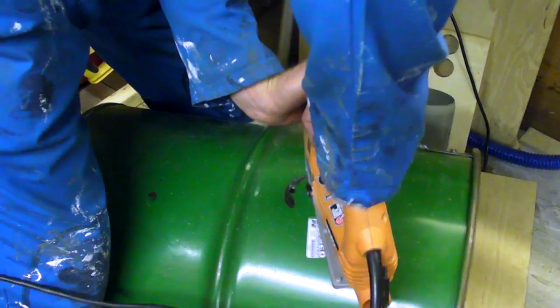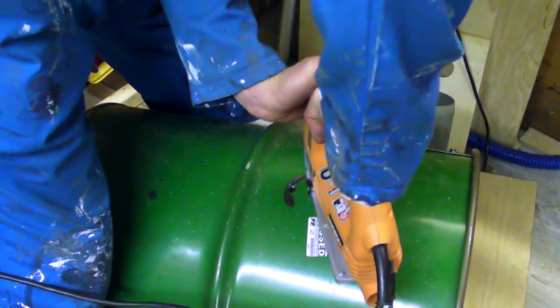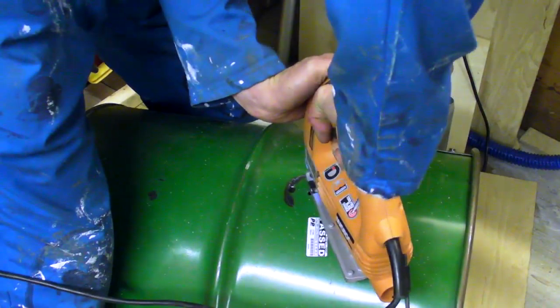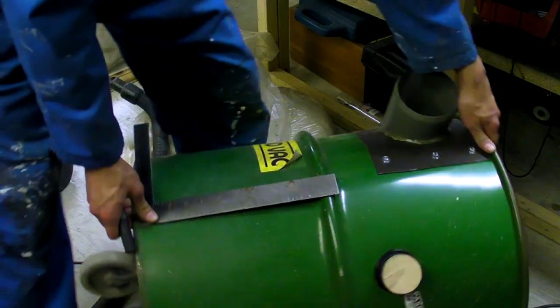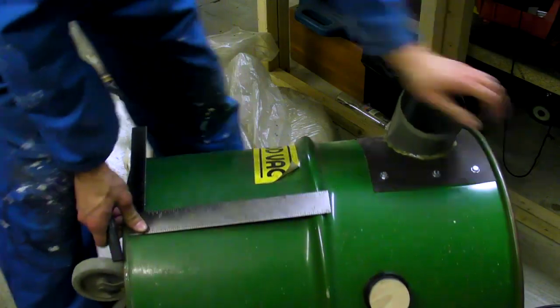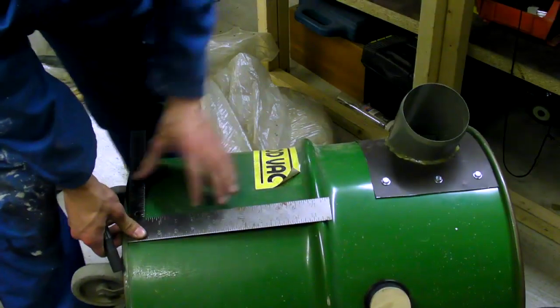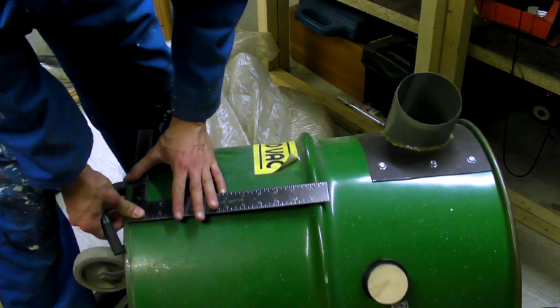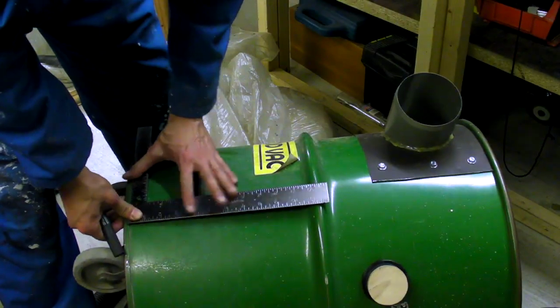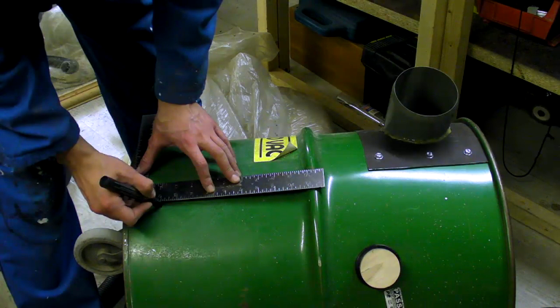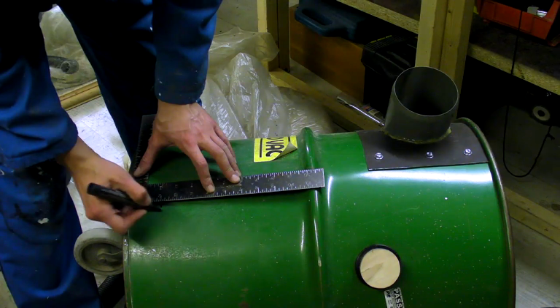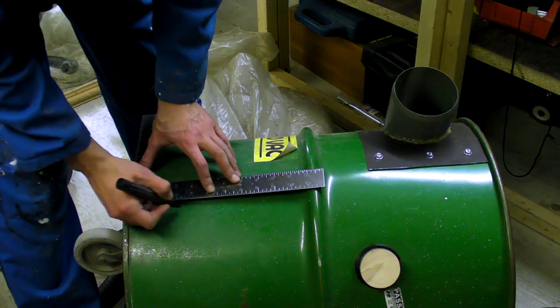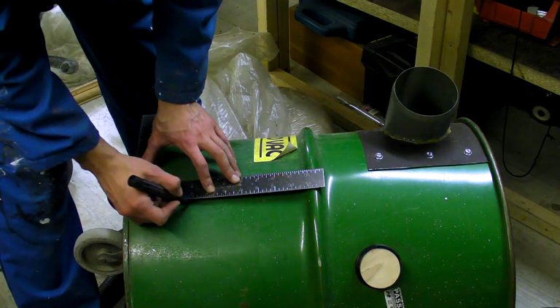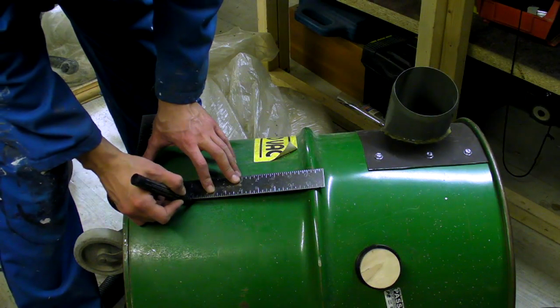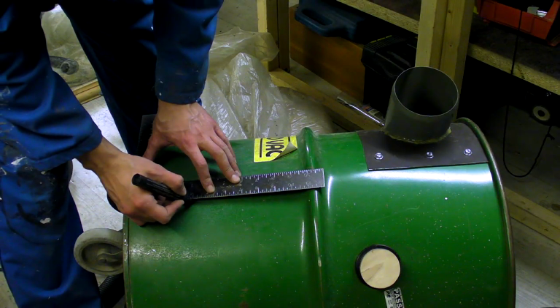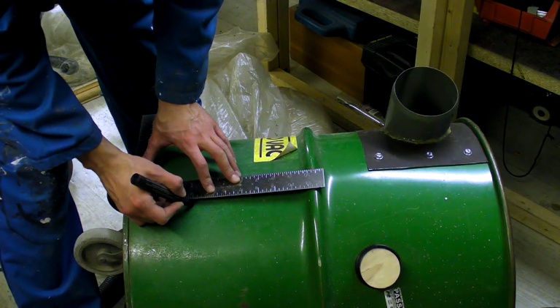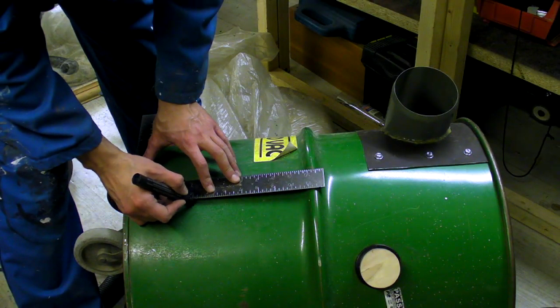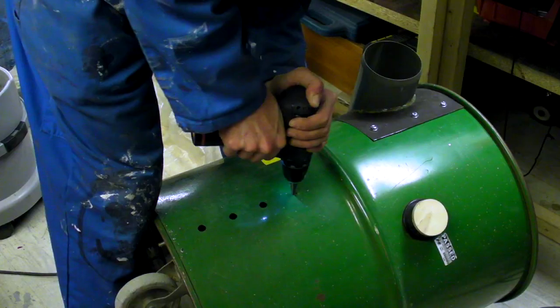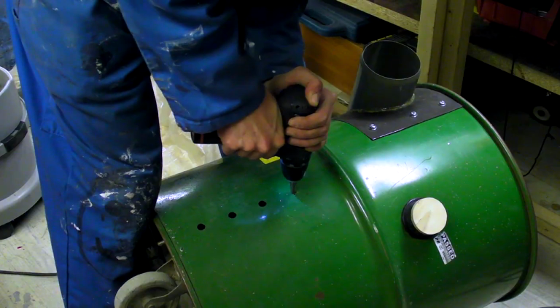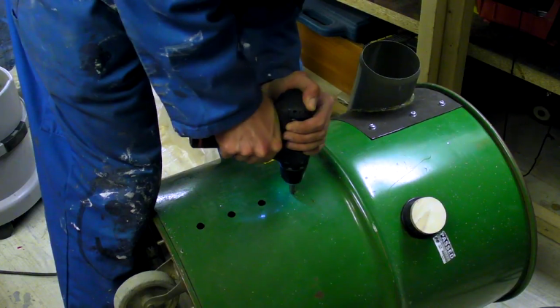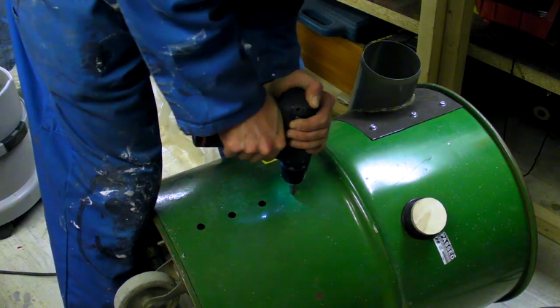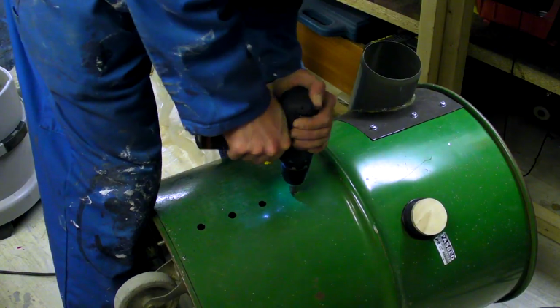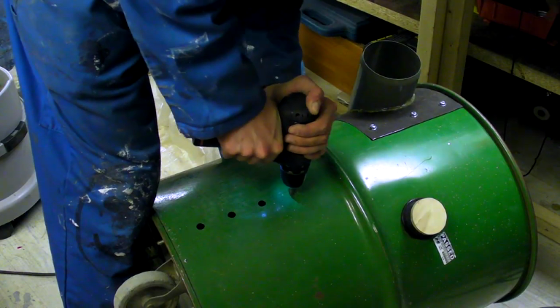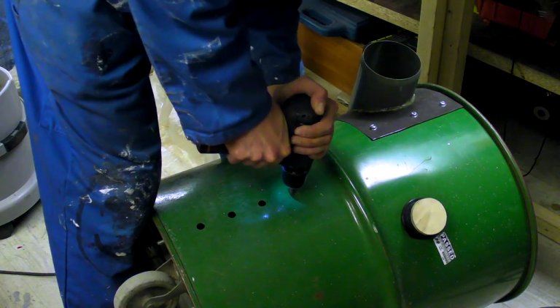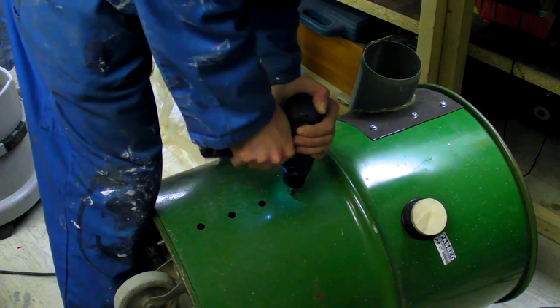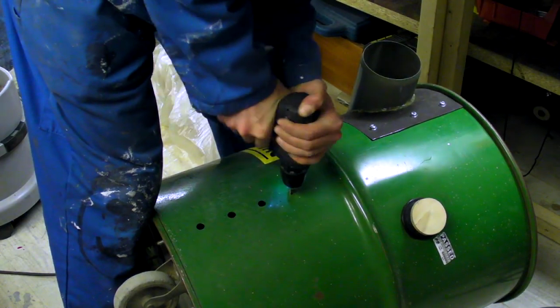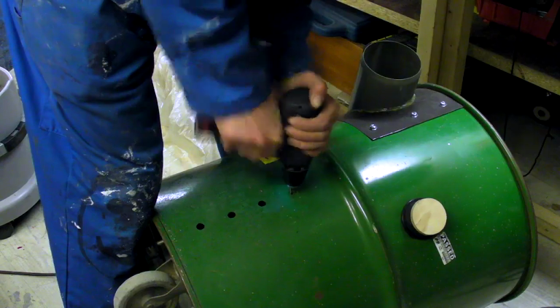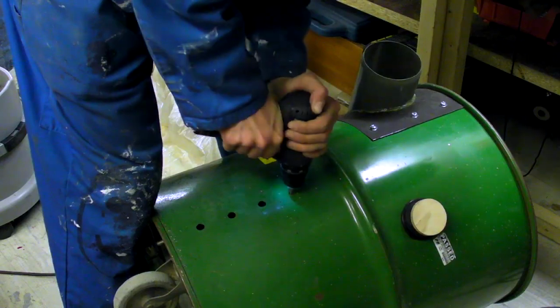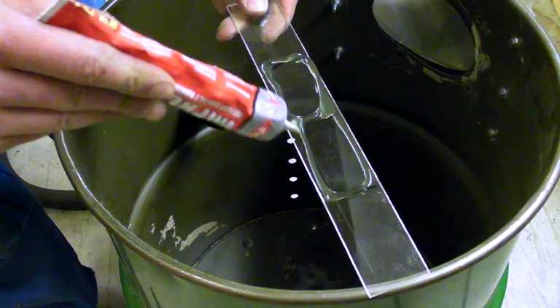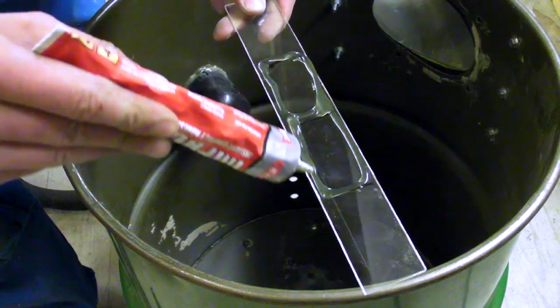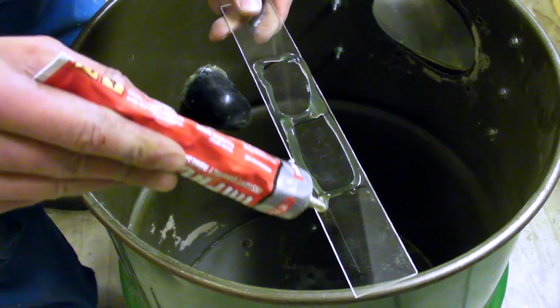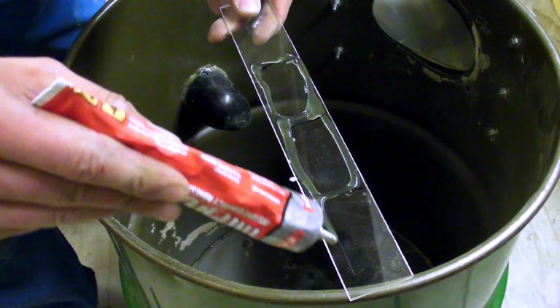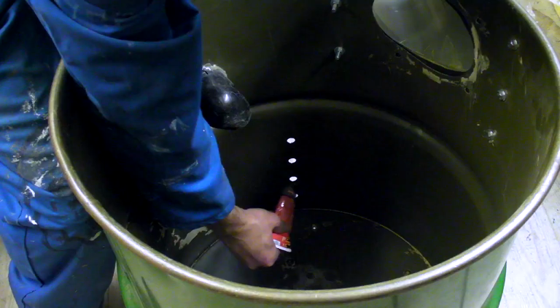The final modification involves several holes being drilled into the bottom end of the drum, and a small piece of clear plastic glued within using contact adhesive. This allows me to monitor the capacity of the bin without lifting the lid.